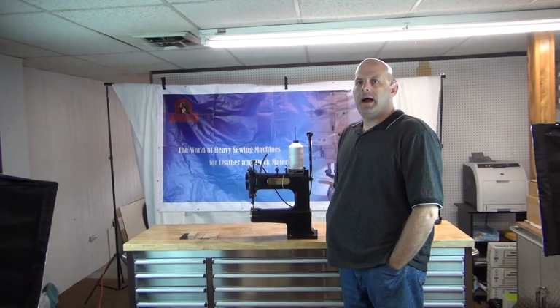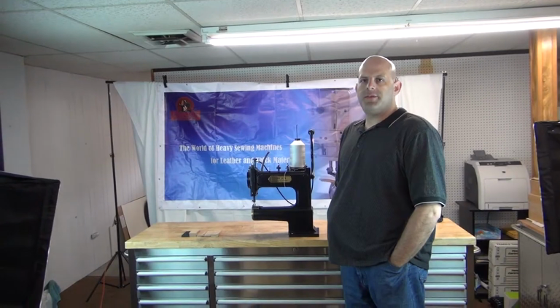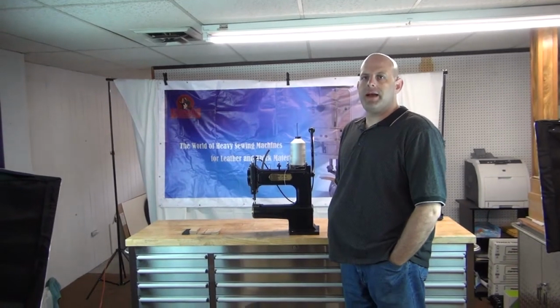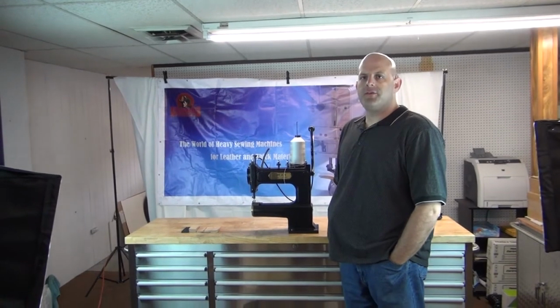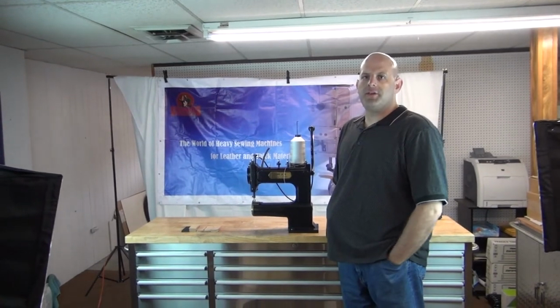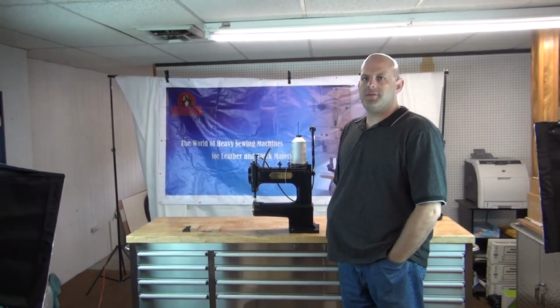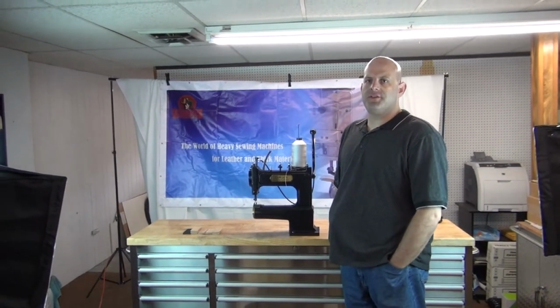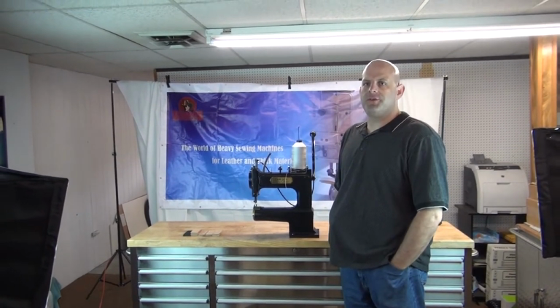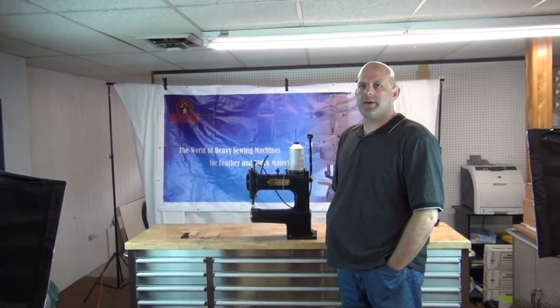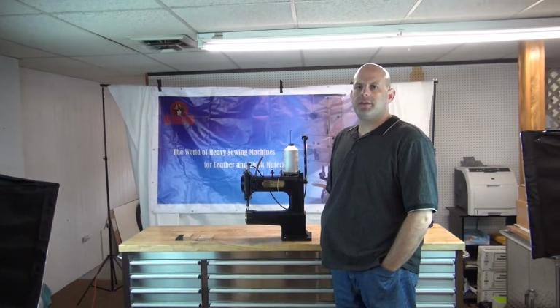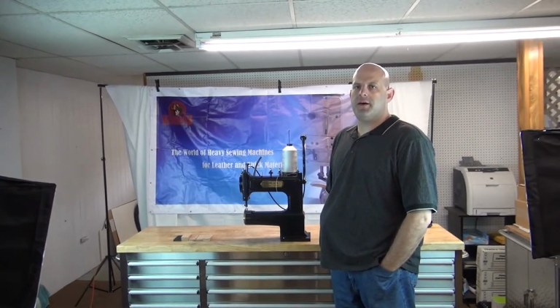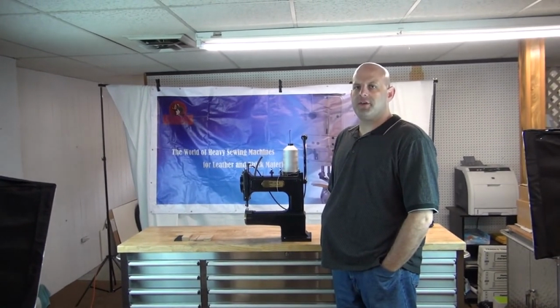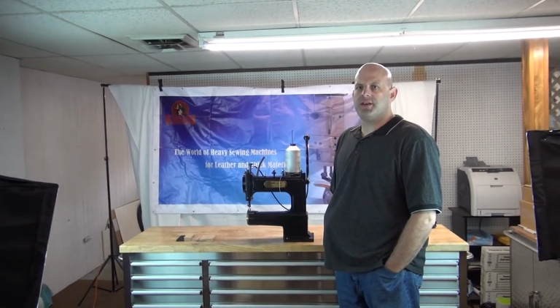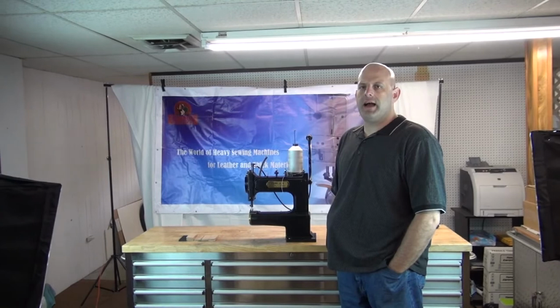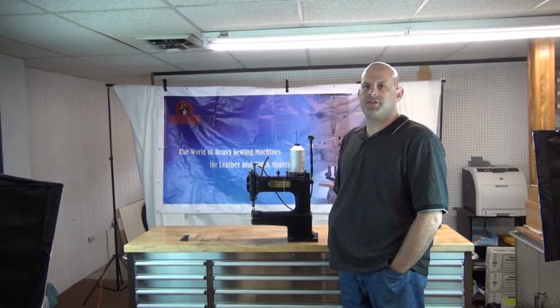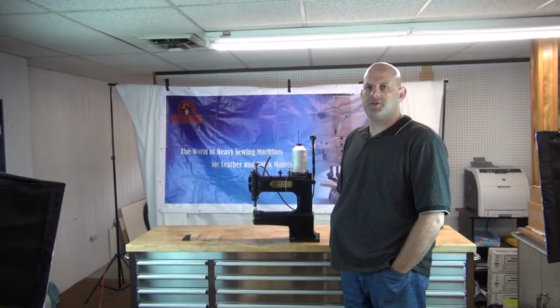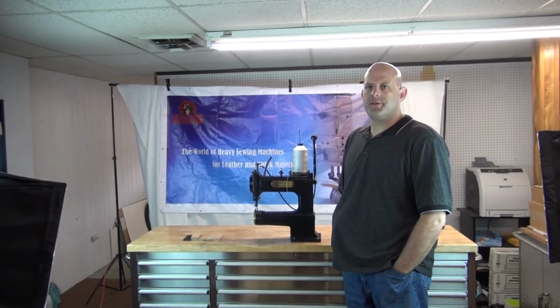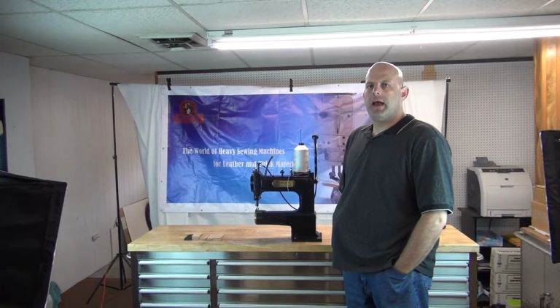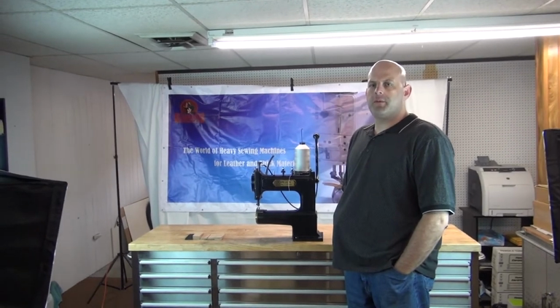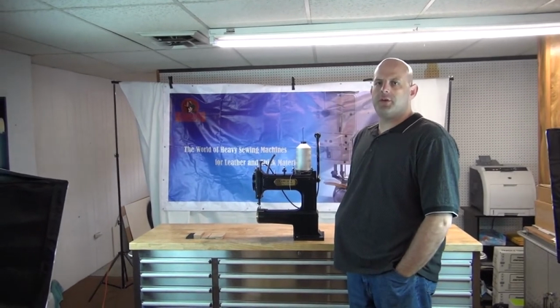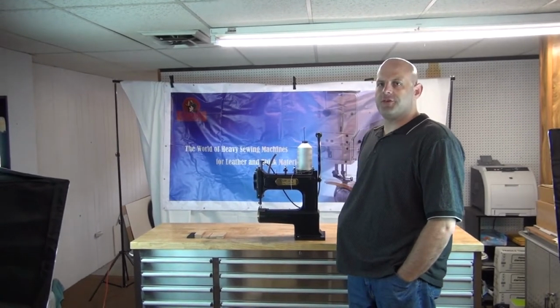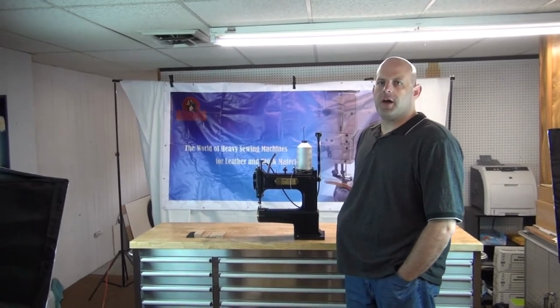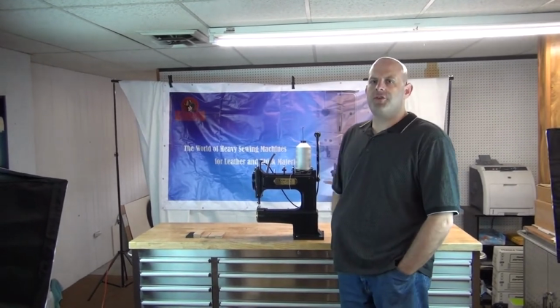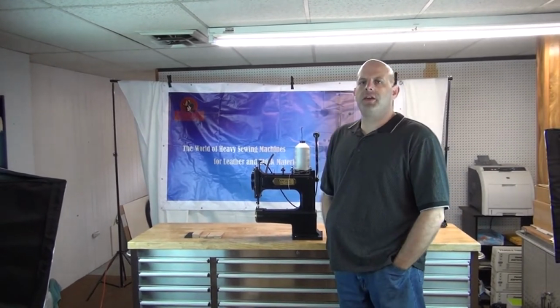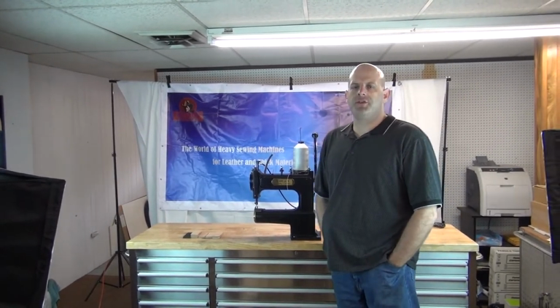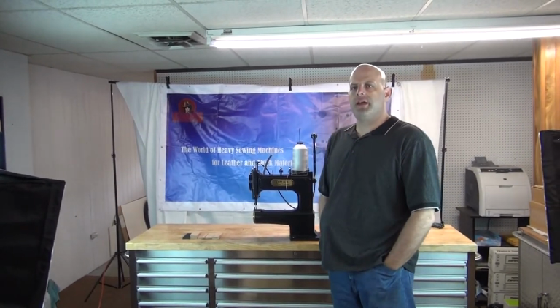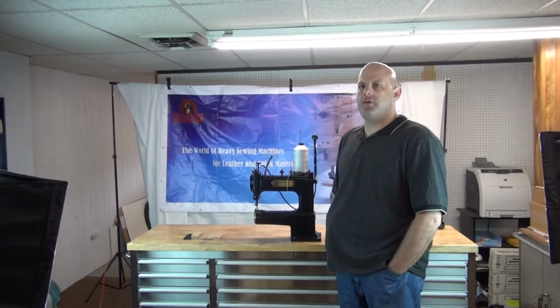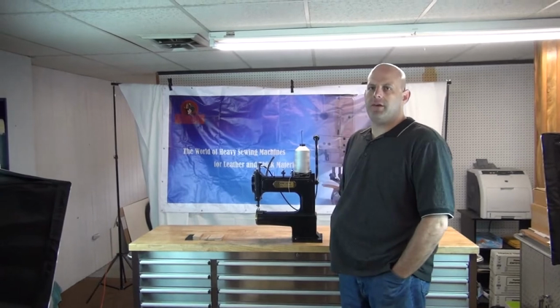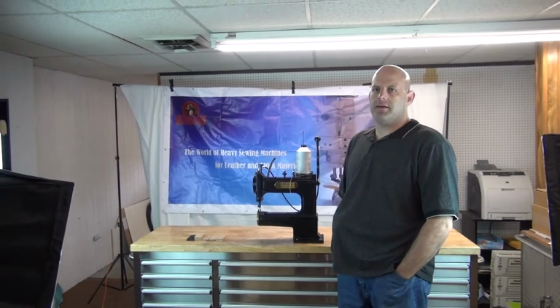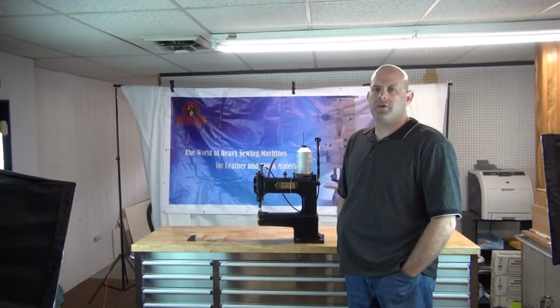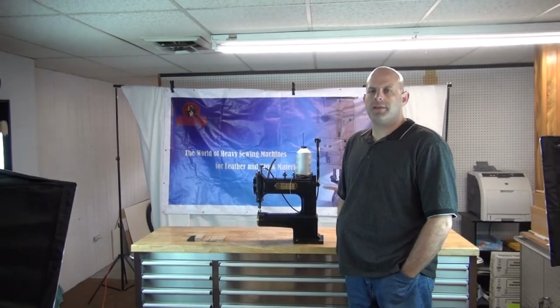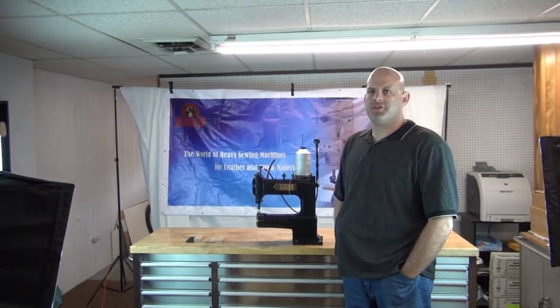Hi, this is Ryan Neal from the USA offices of Neal's Saddlery & Harness, Cowboy Sewing Machines, and Hi-Tech Sewing Machines. And today we're going to do a little service and operational video to showcase our new Outlaw Hand Crank Leather Stitcher.